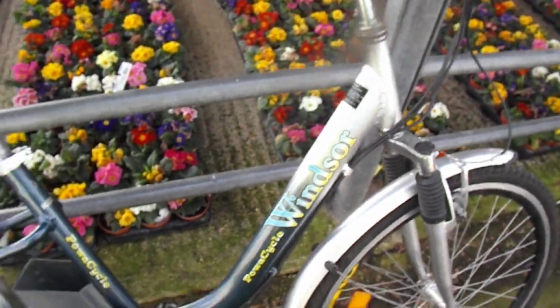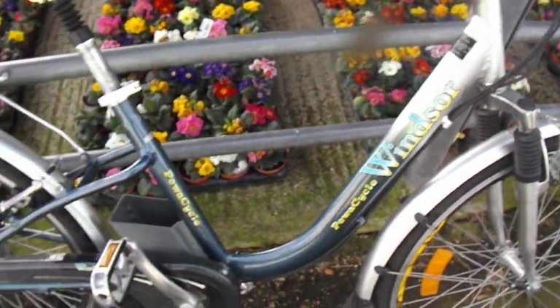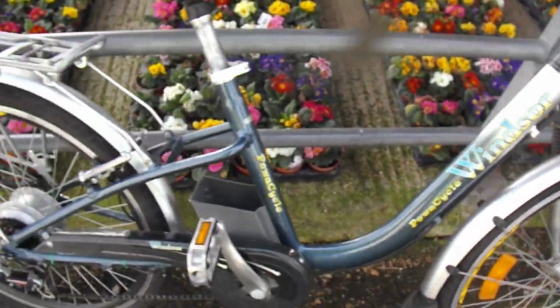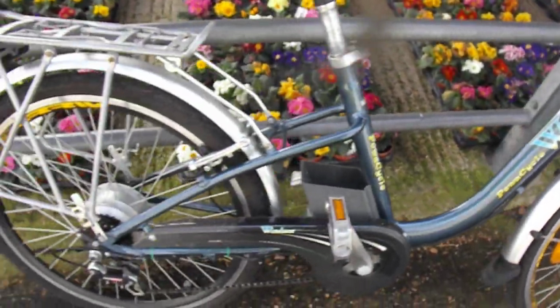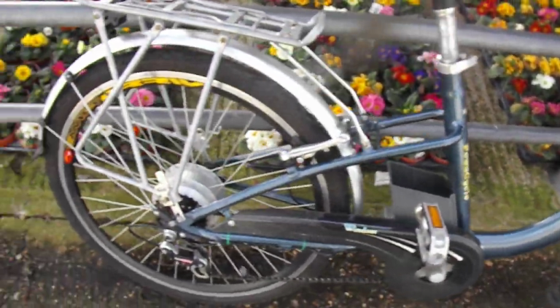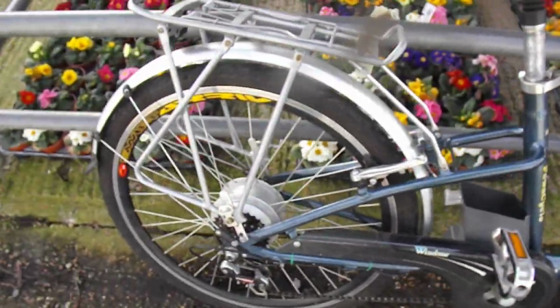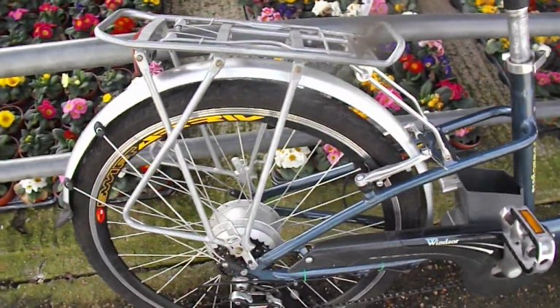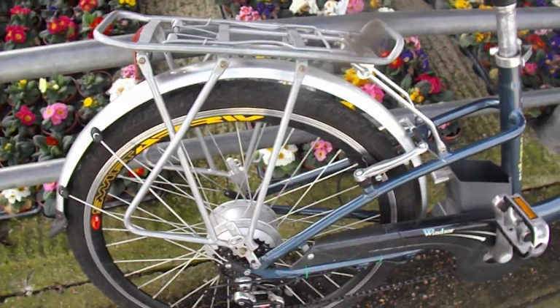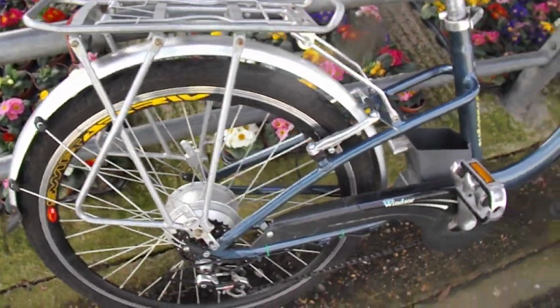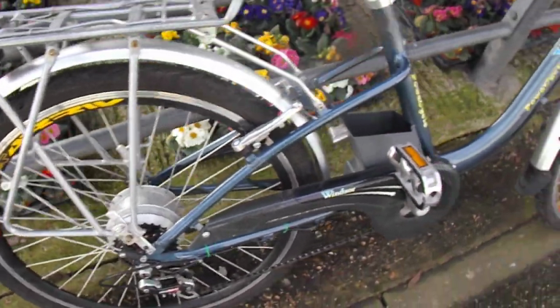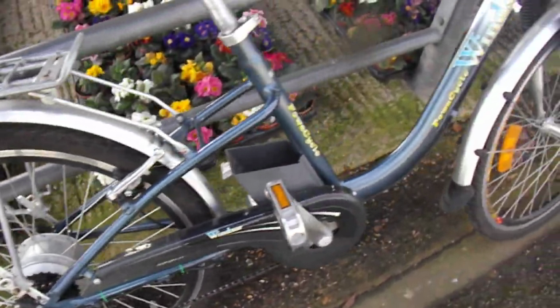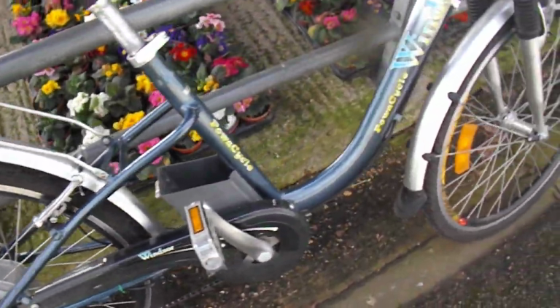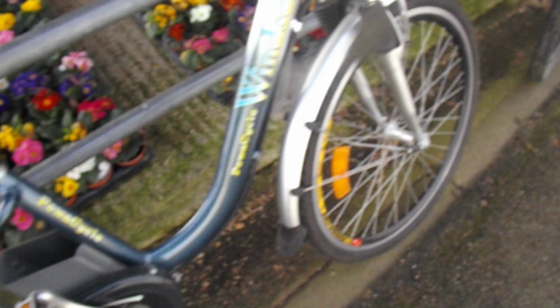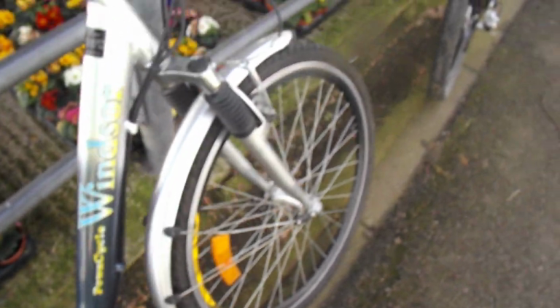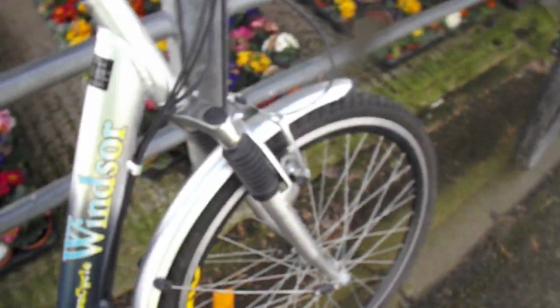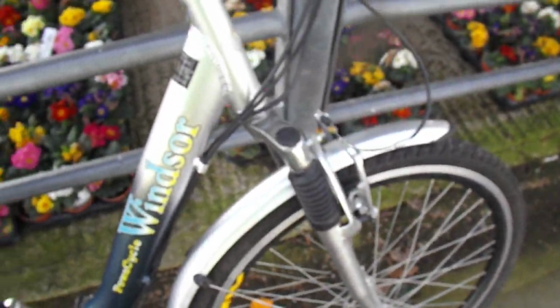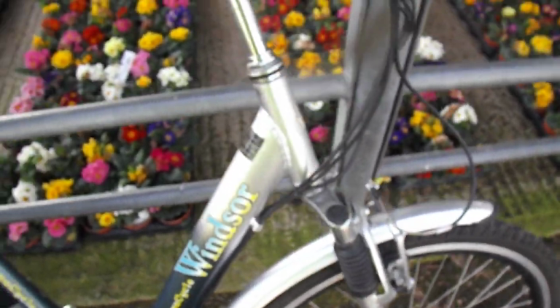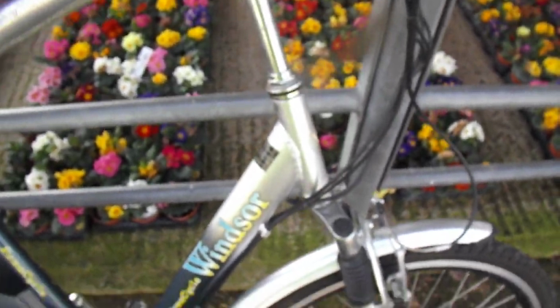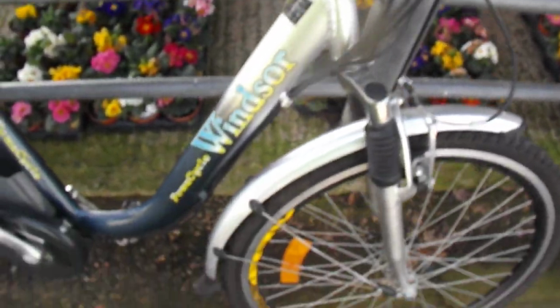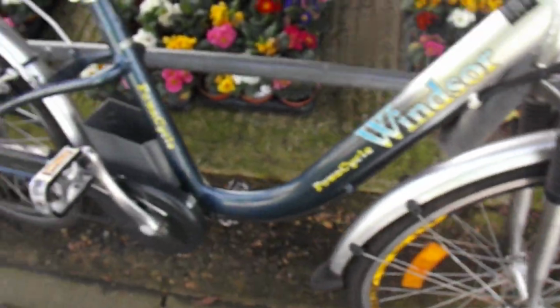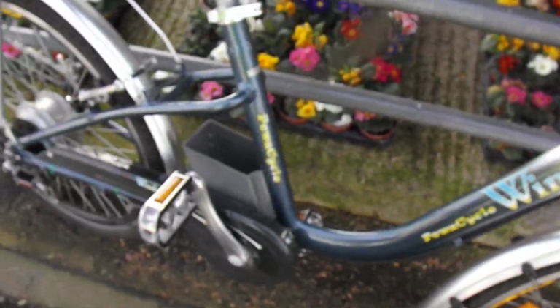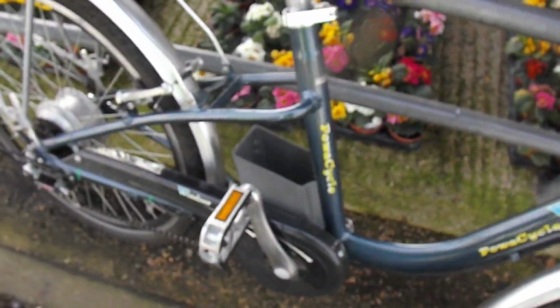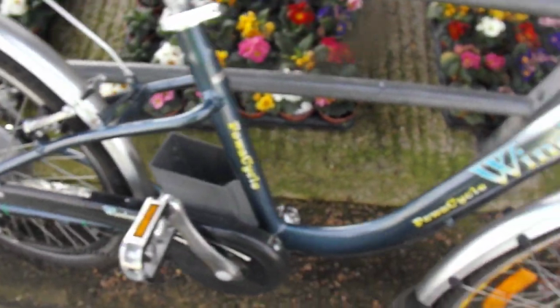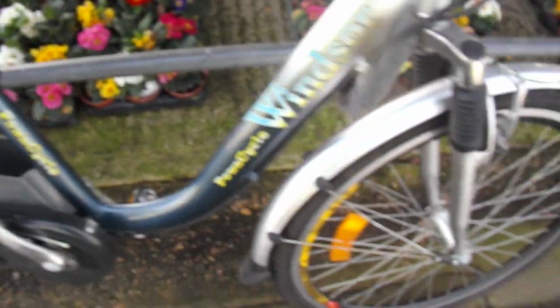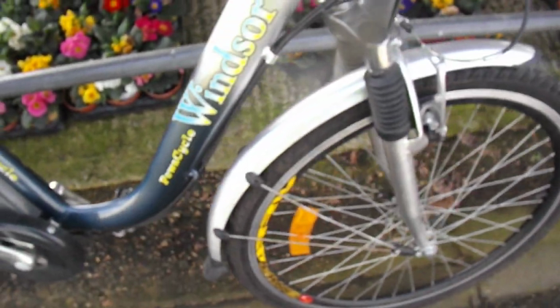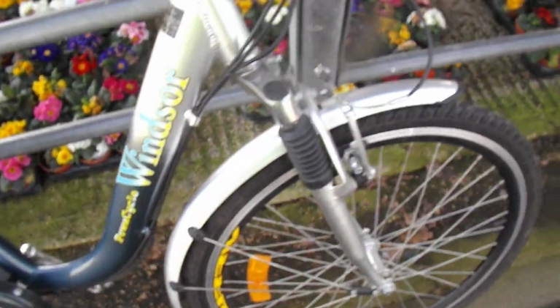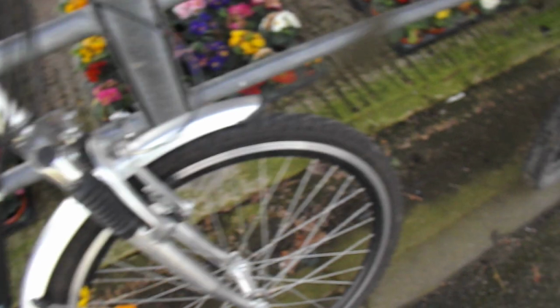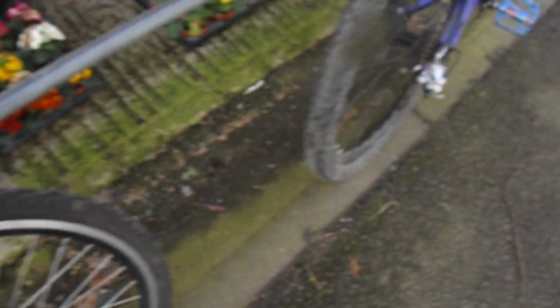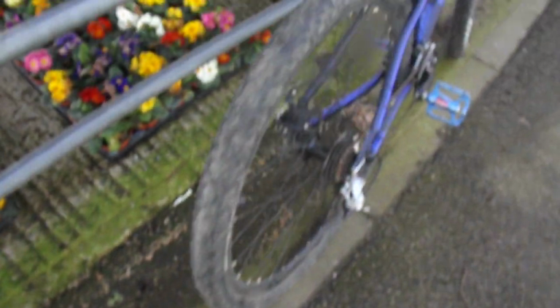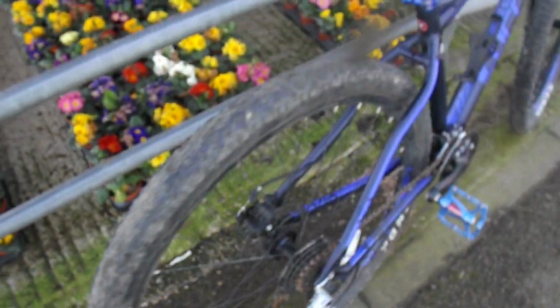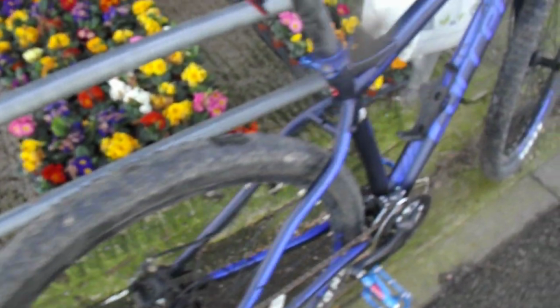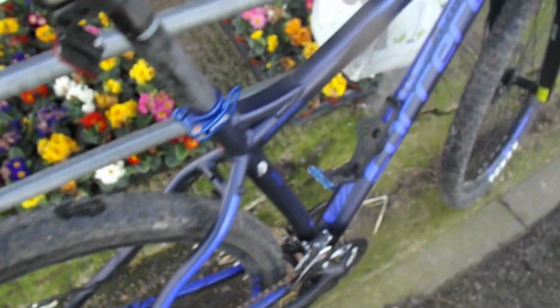And this — a Winzer electric bike. No battery, just the bike. That was 30 quid, and that was 130 quid.